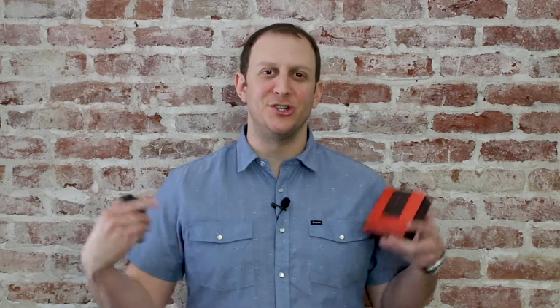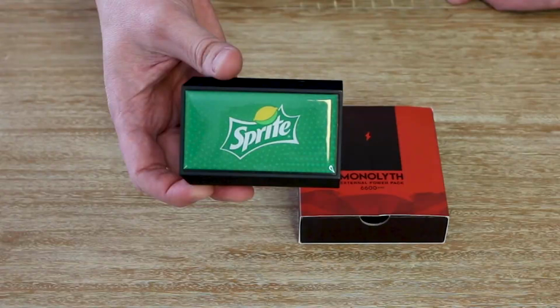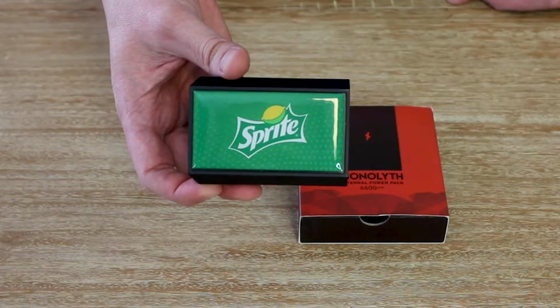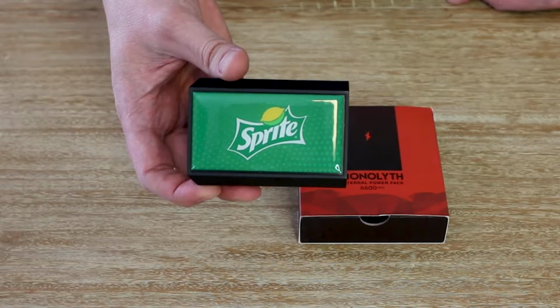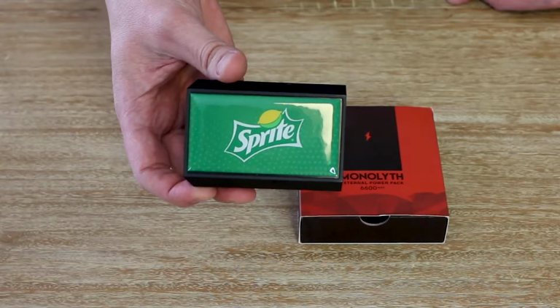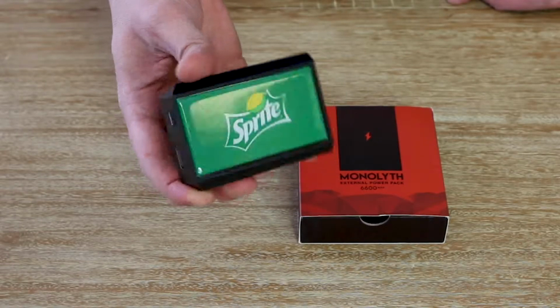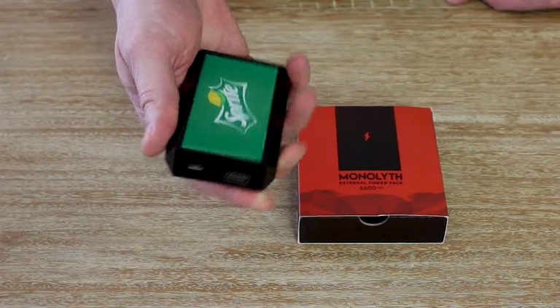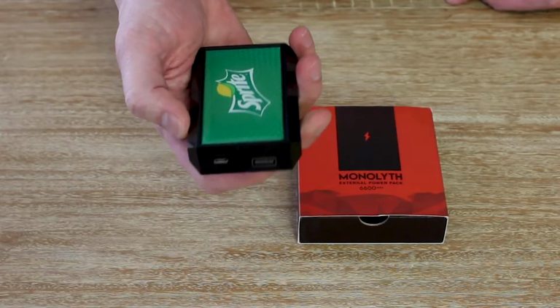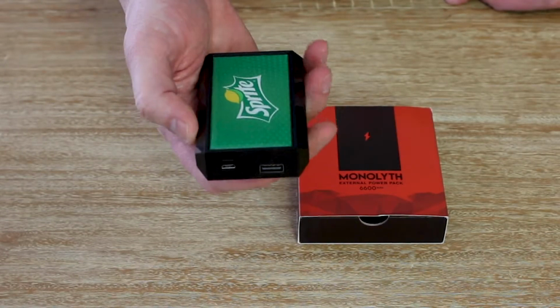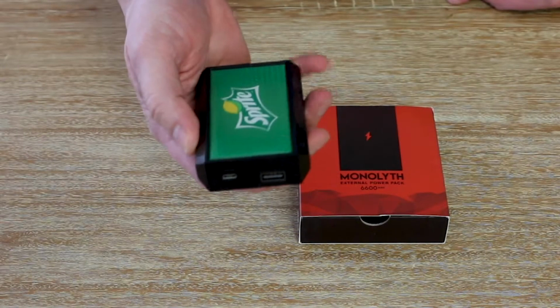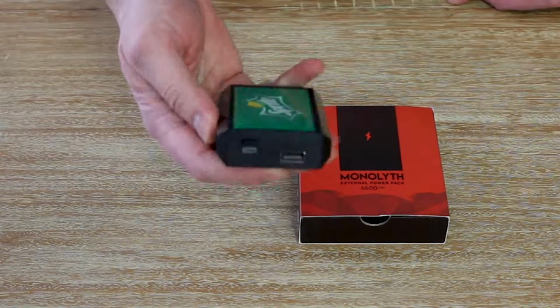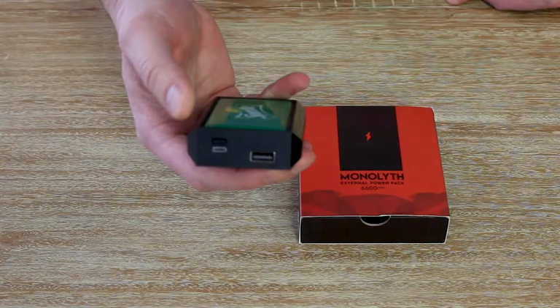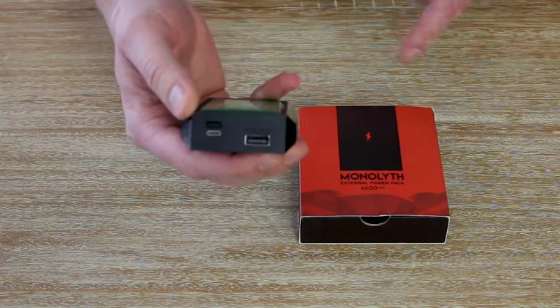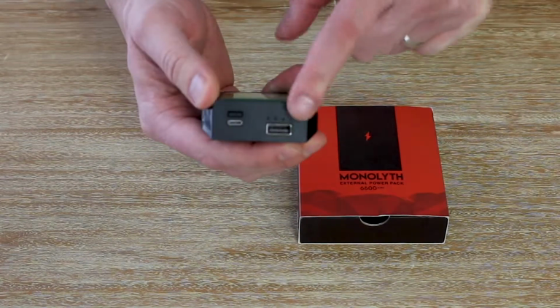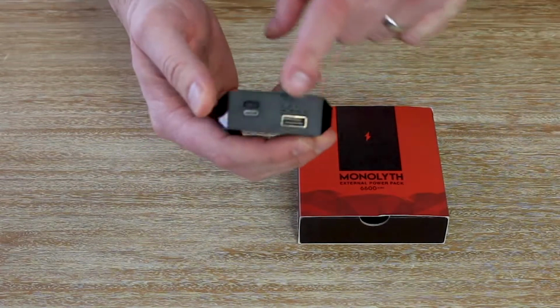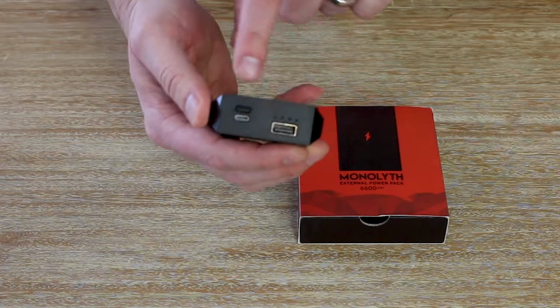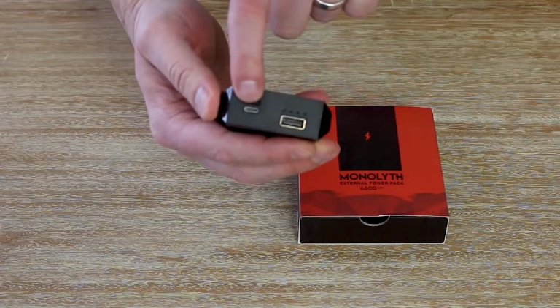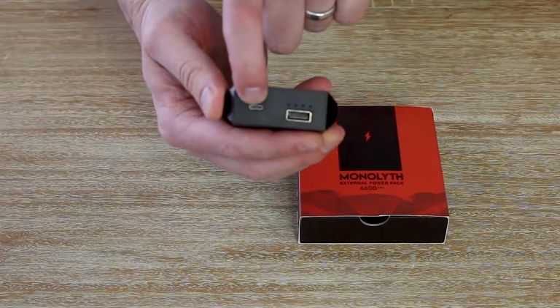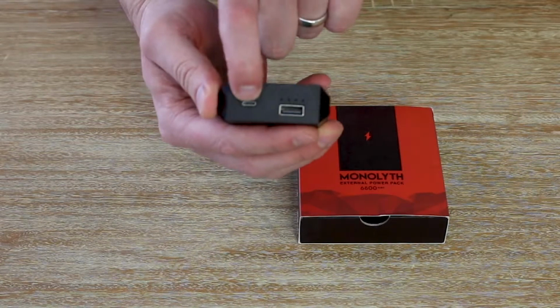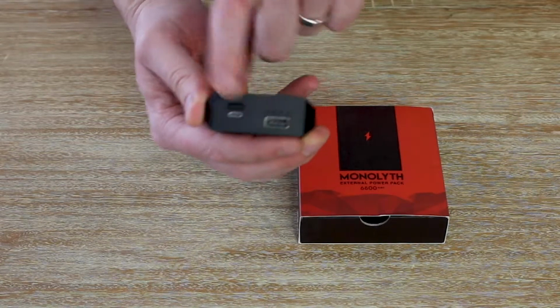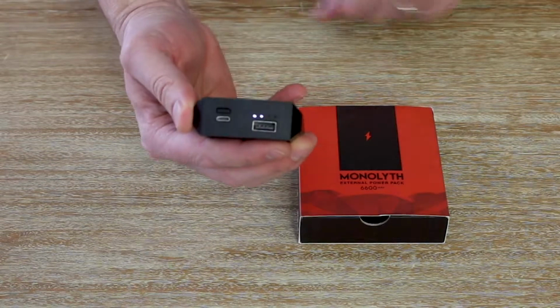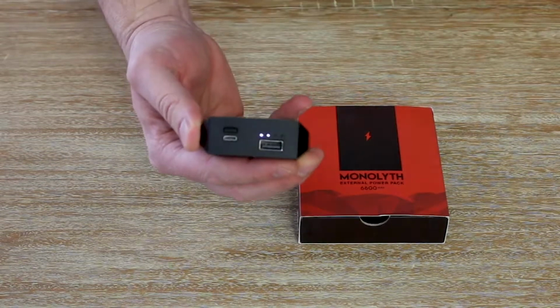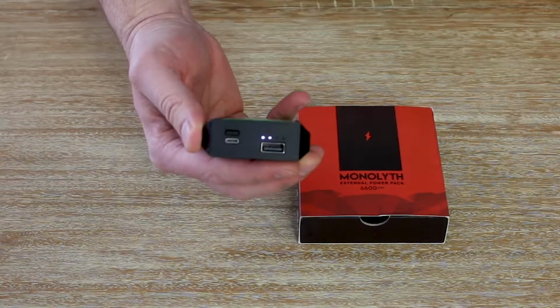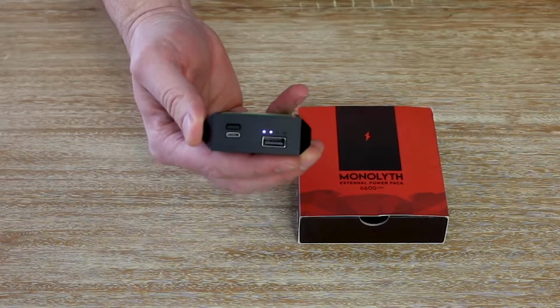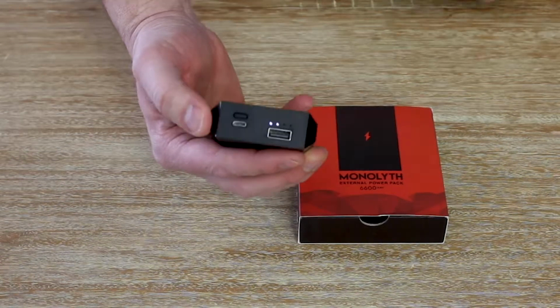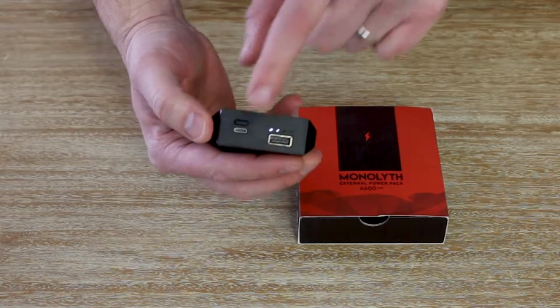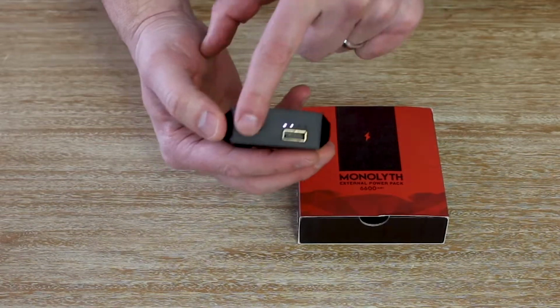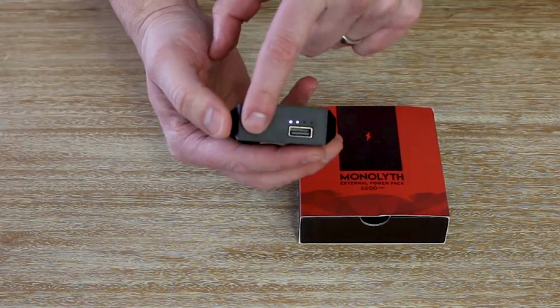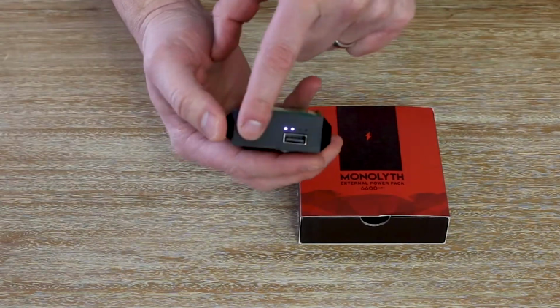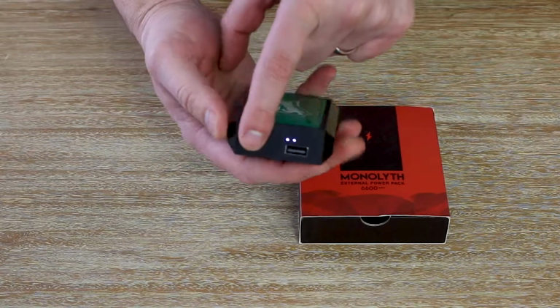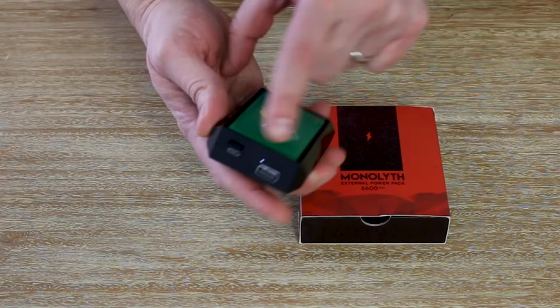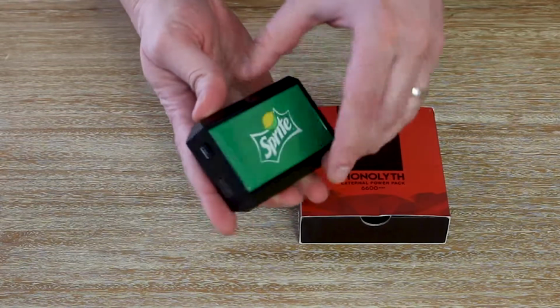The Monolith is super sleek with a cool black tone texture. You have a USB output right here on the side and indicator lights to show you how much juice is left — this one's about 50%, as you can see. You've also got a micro USB port on the side to charge it.